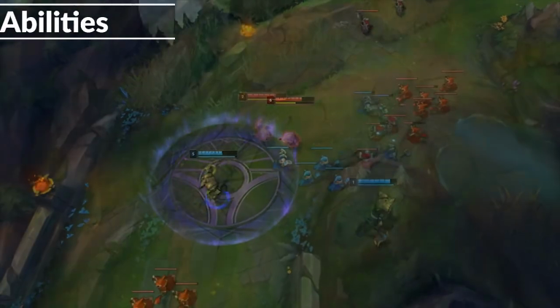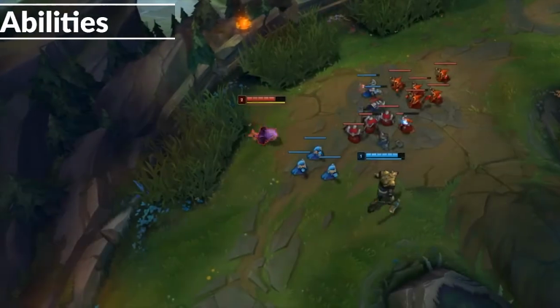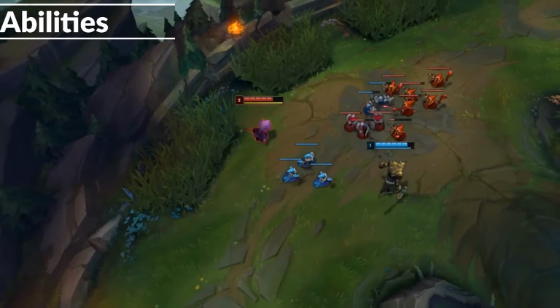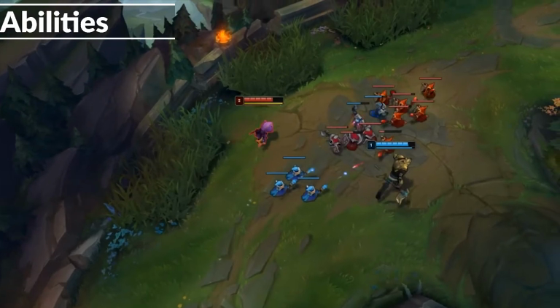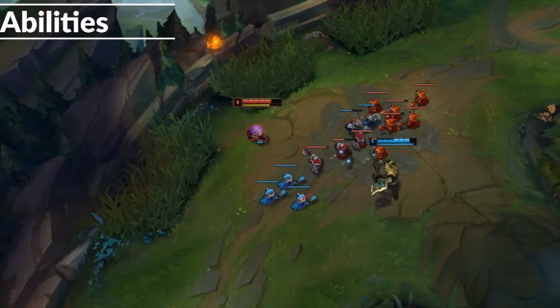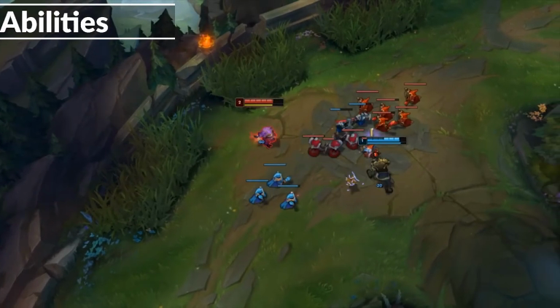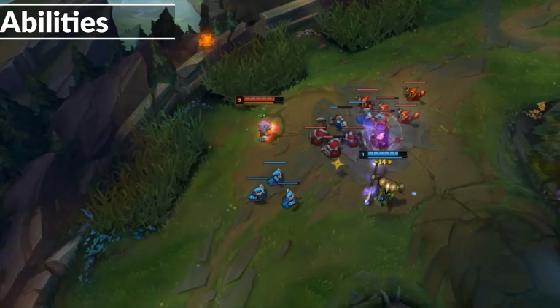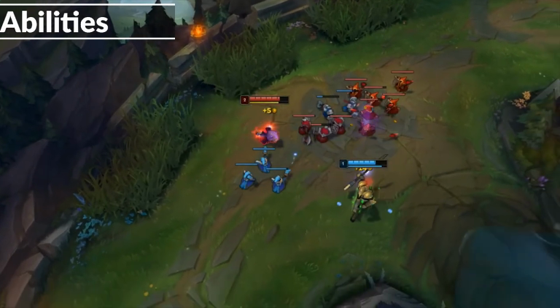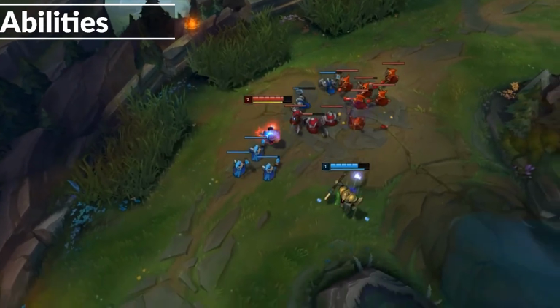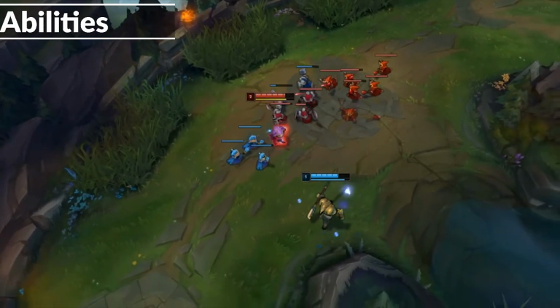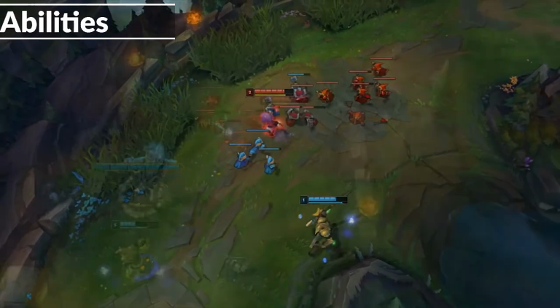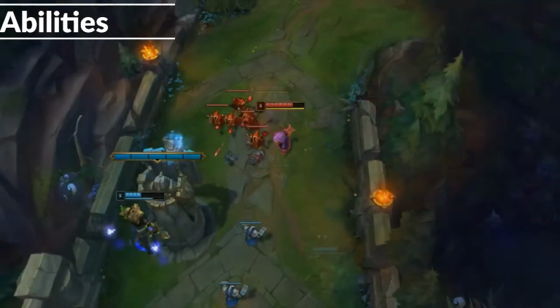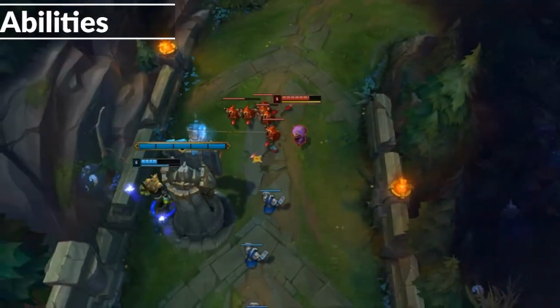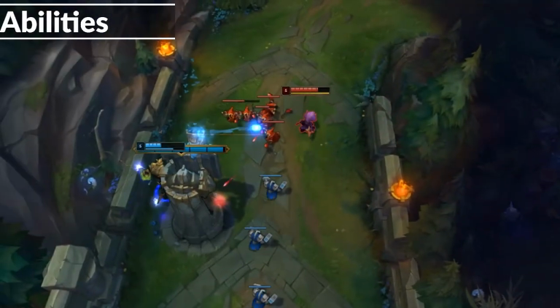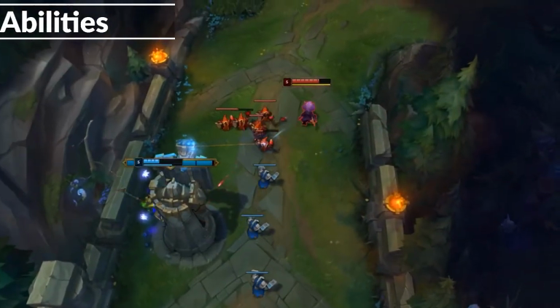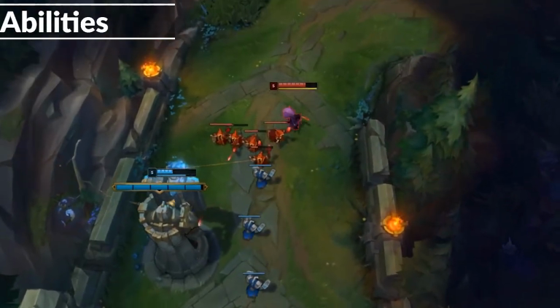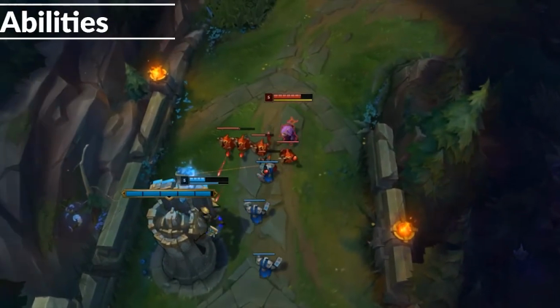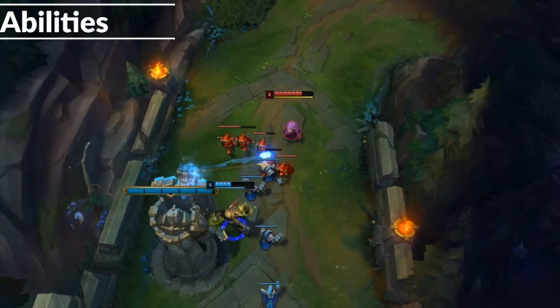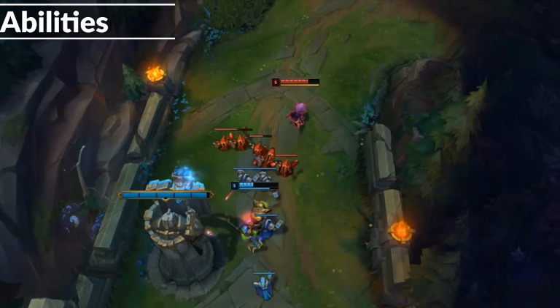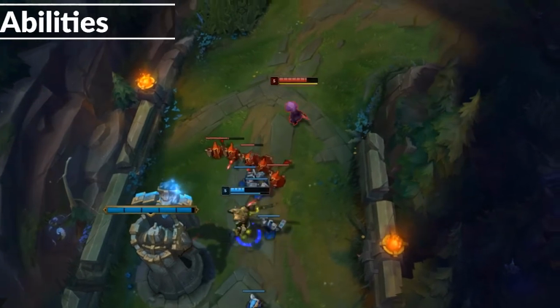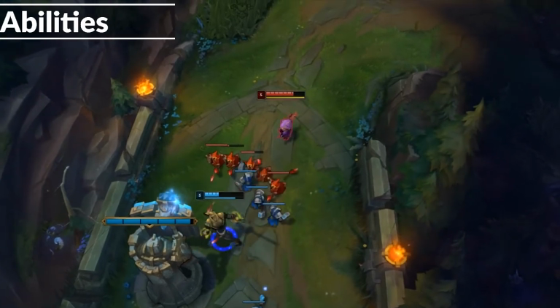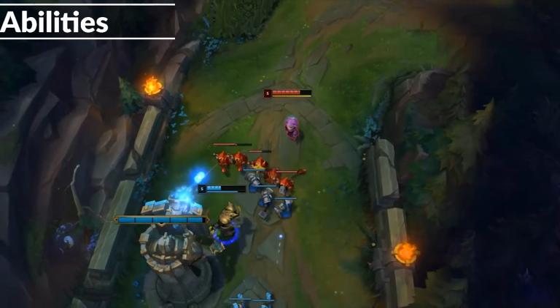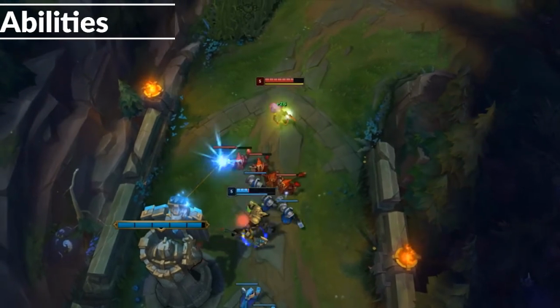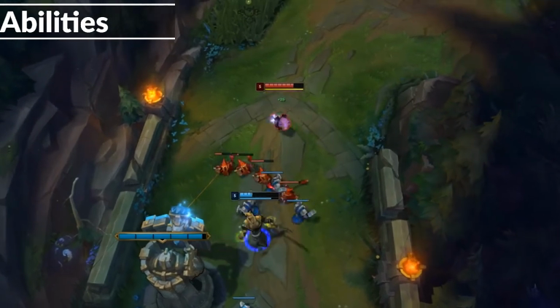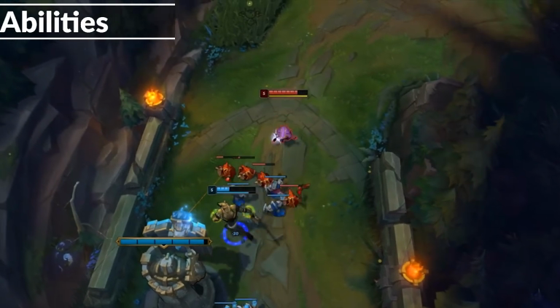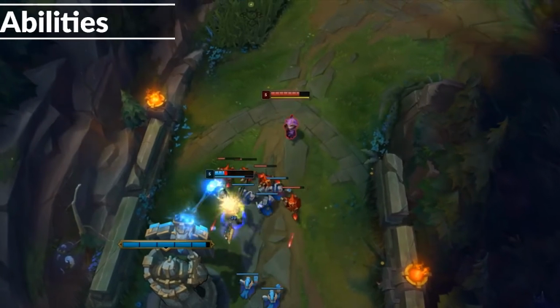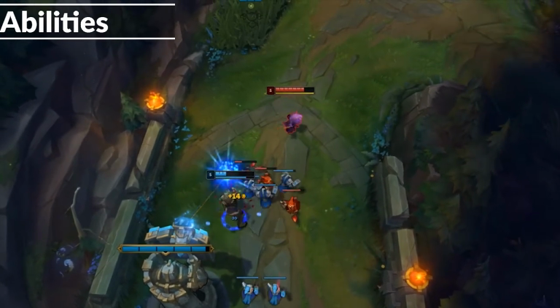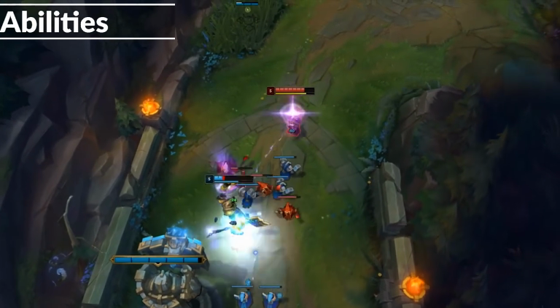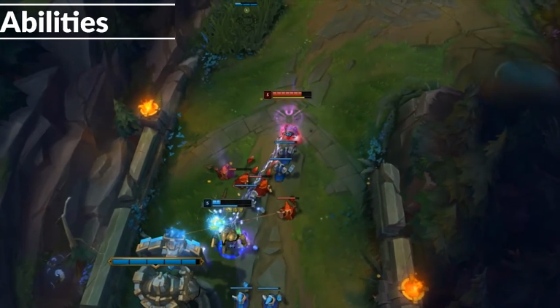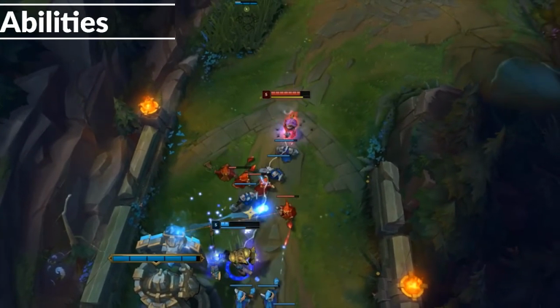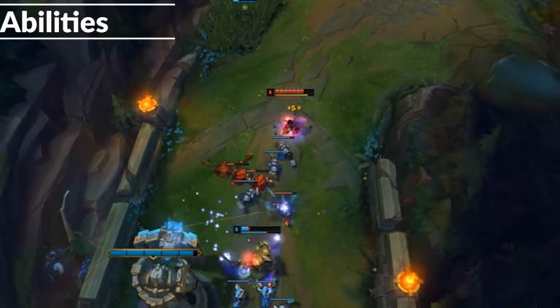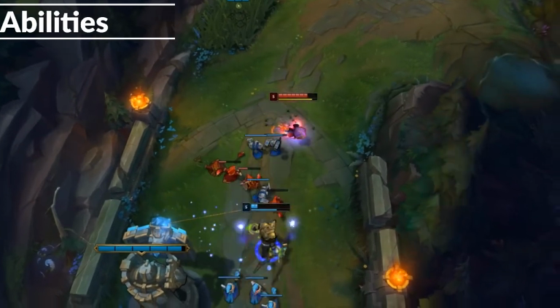His Q is: he throws a shuriken out in a line, dealing damage to the first enemy hit. W gives you an empowered auto-attack every 5 auto-attacks, and when you have a passive mark on the enemy, you can activate your W to deal damage and land another mark.